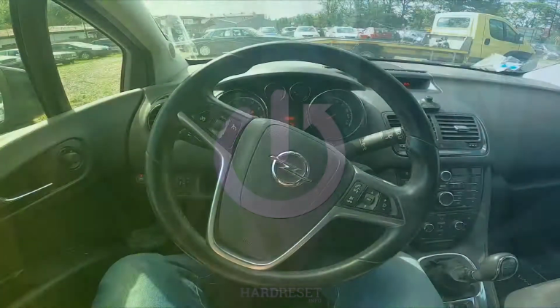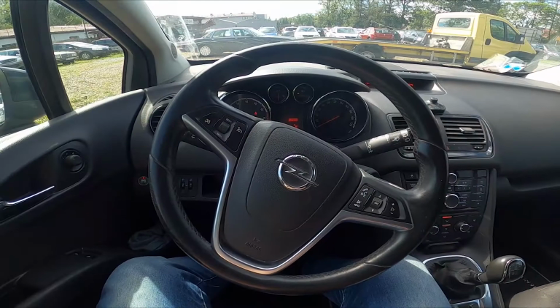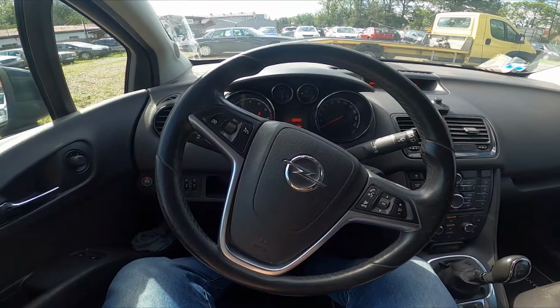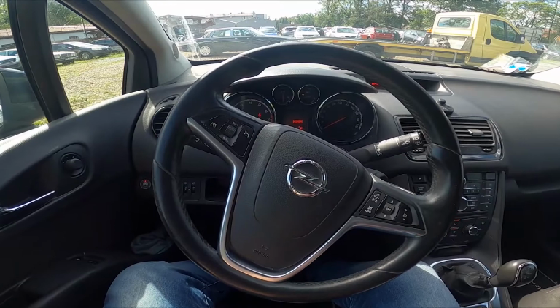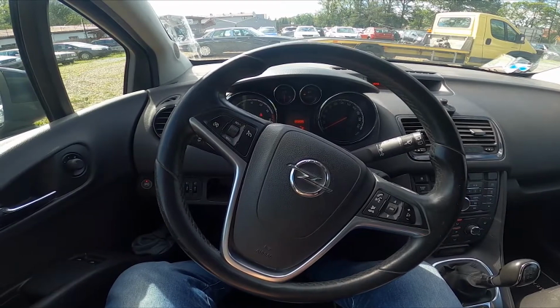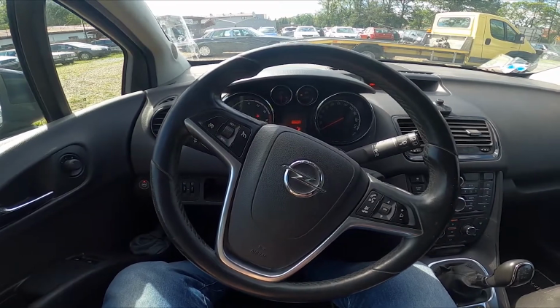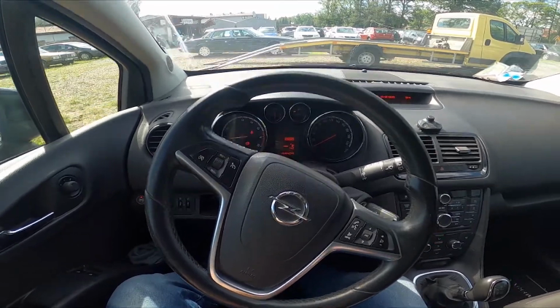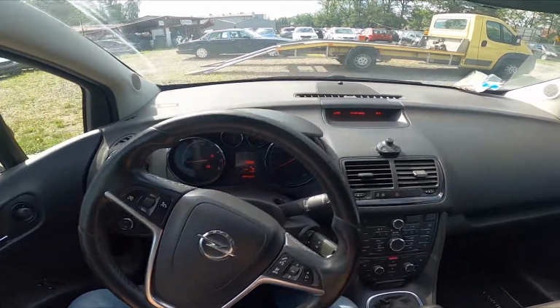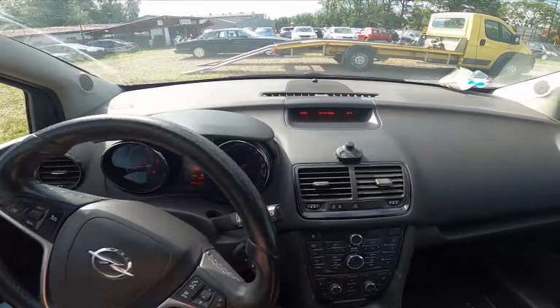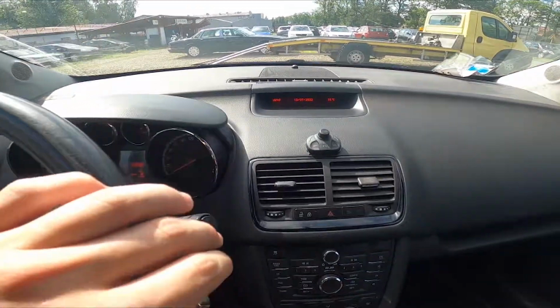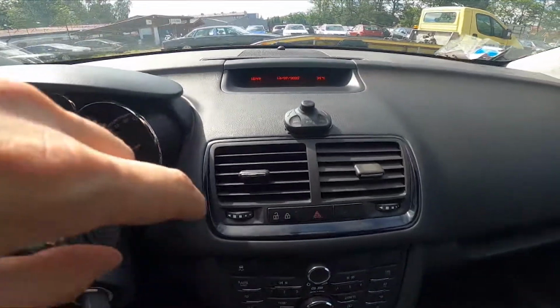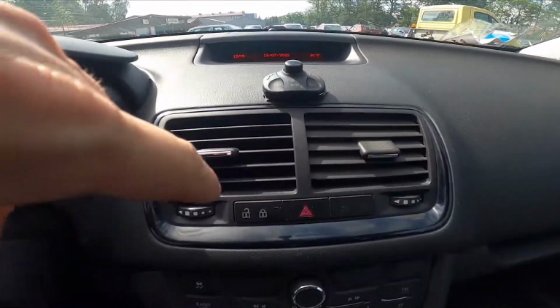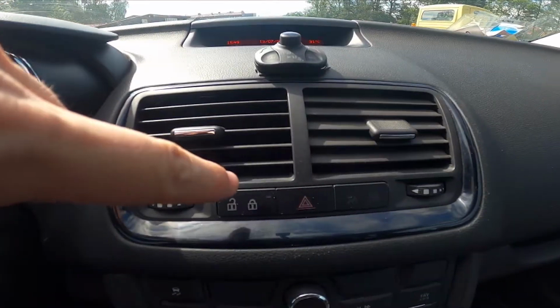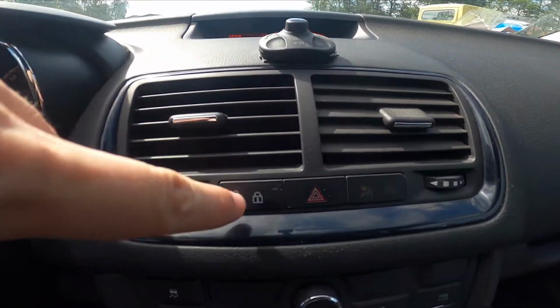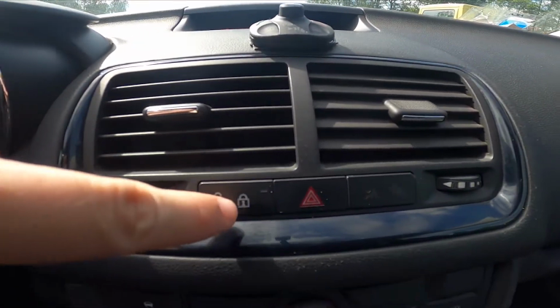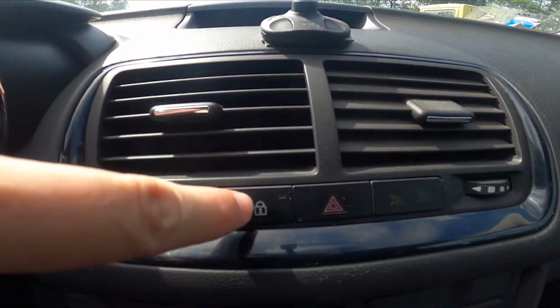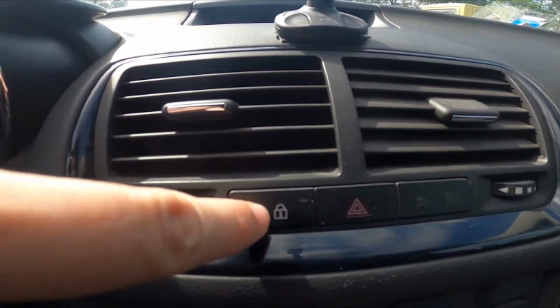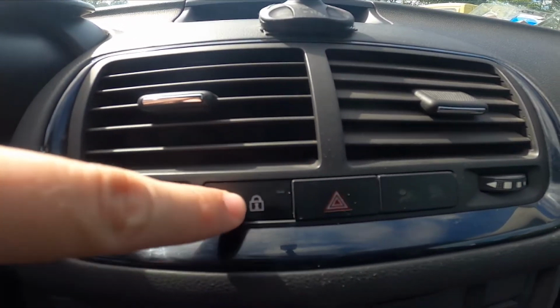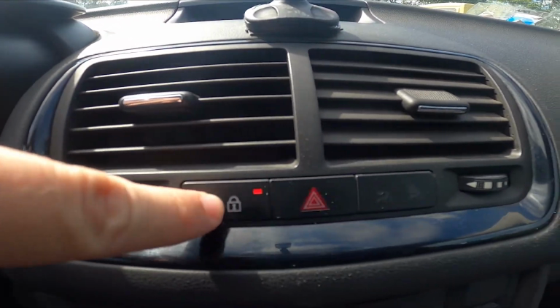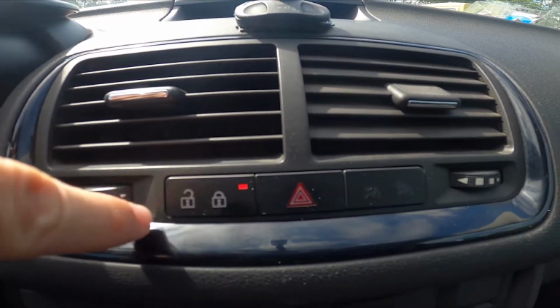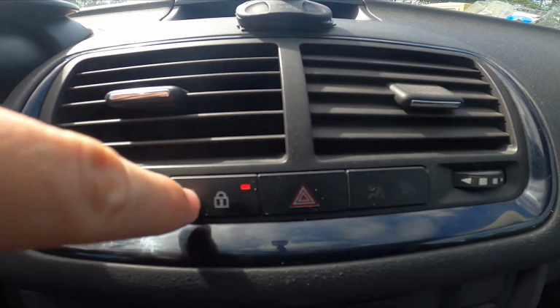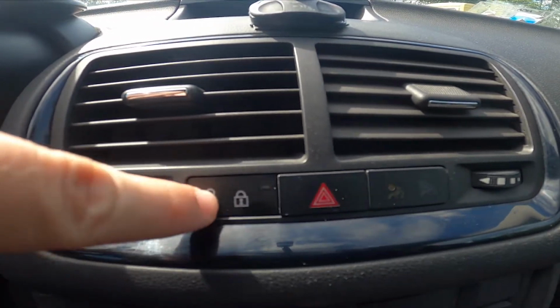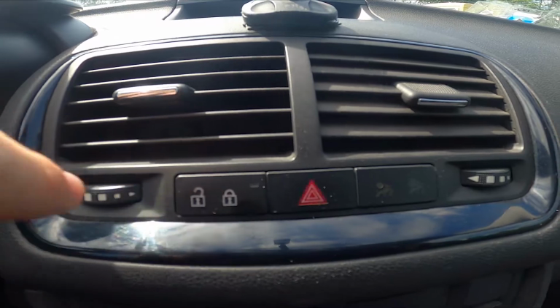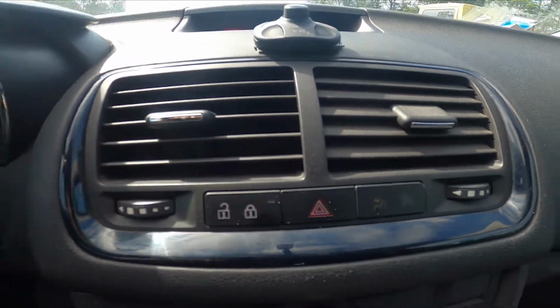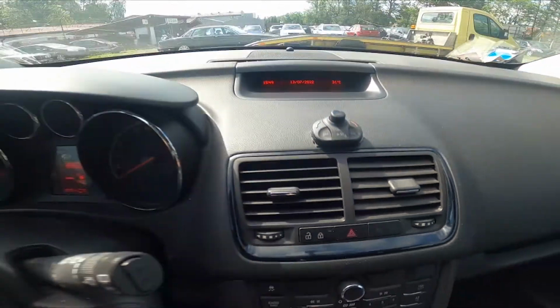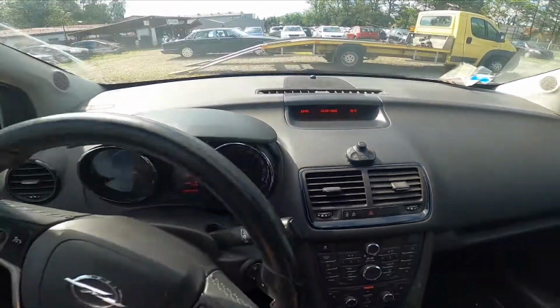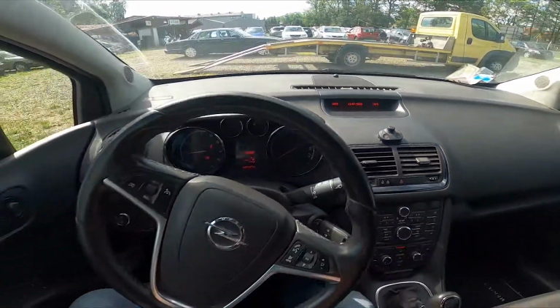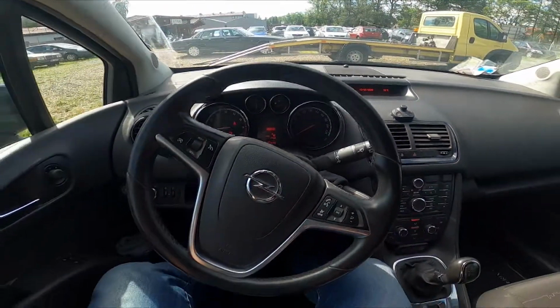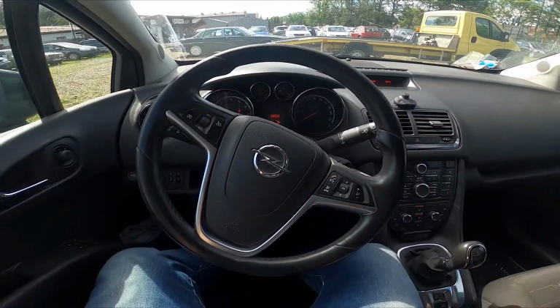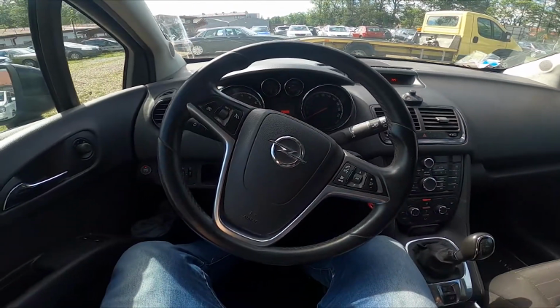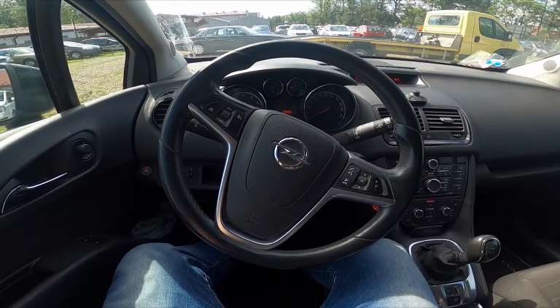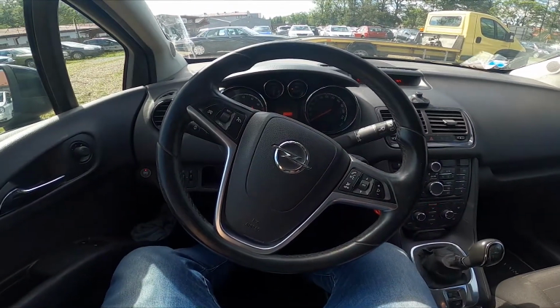In the beginning let's take a look at the center of the car. Right here we've got this button, simply press it to lock or unlock all the doors. And that's it.